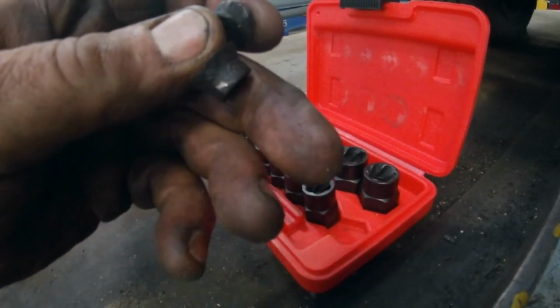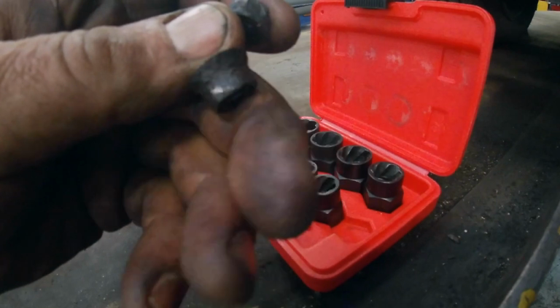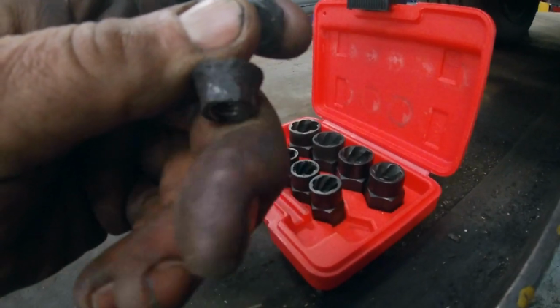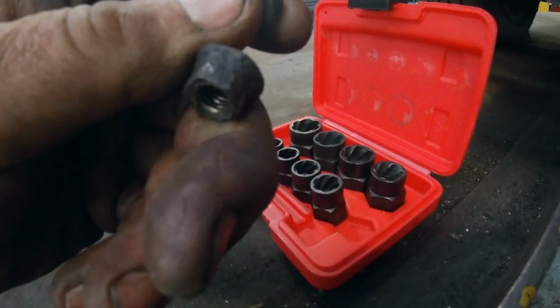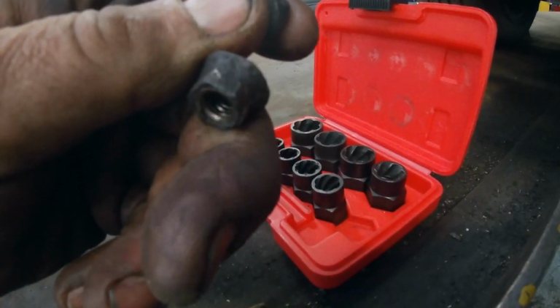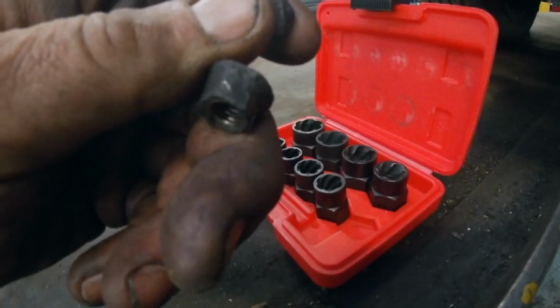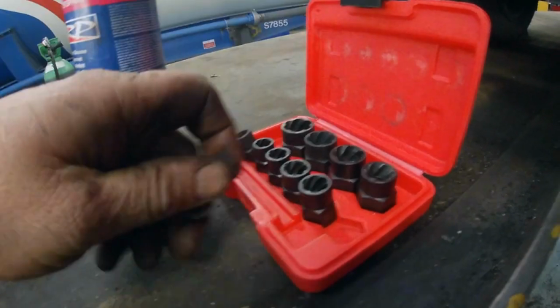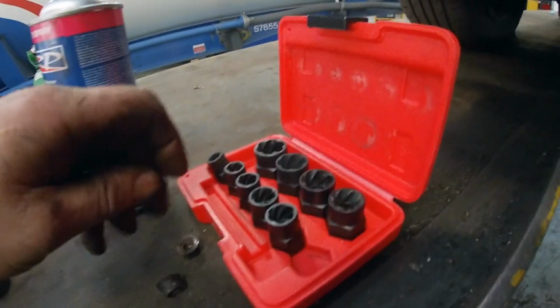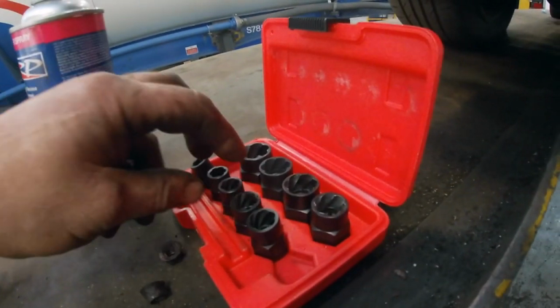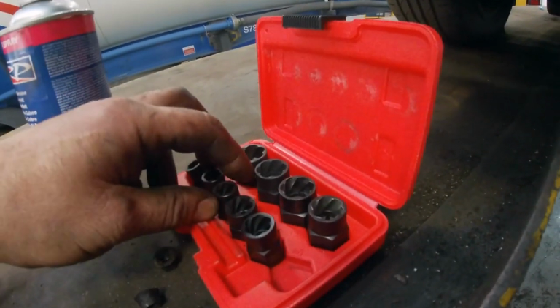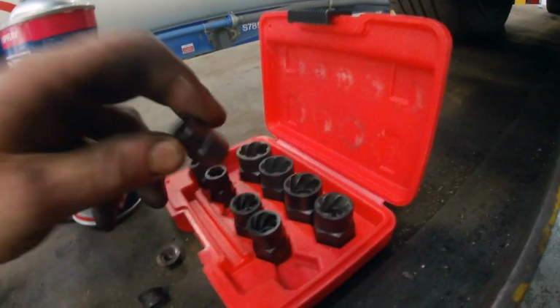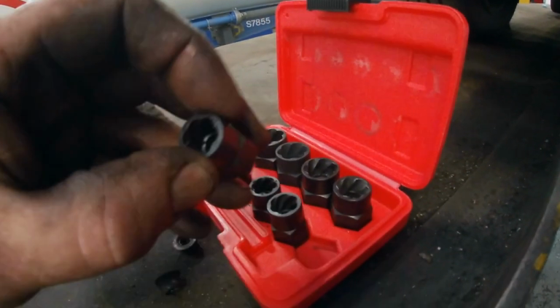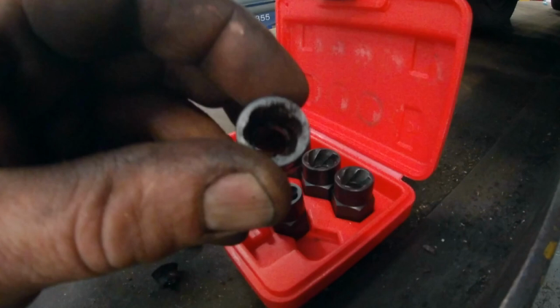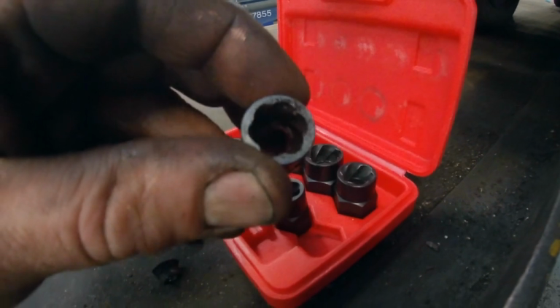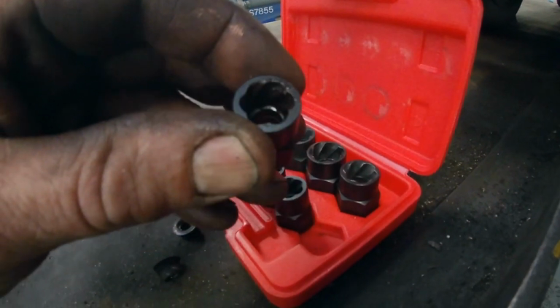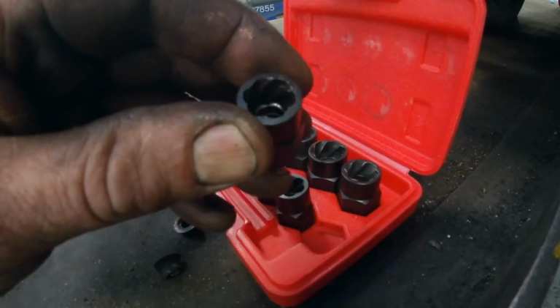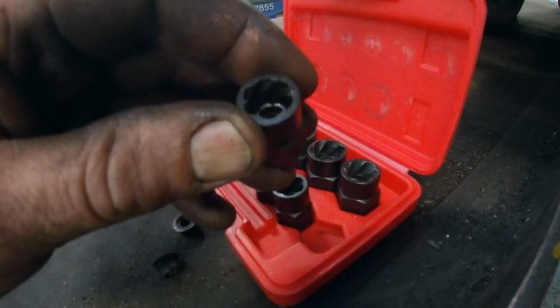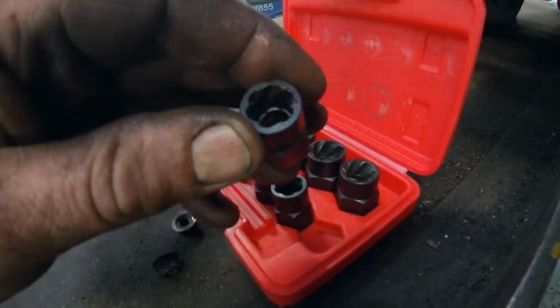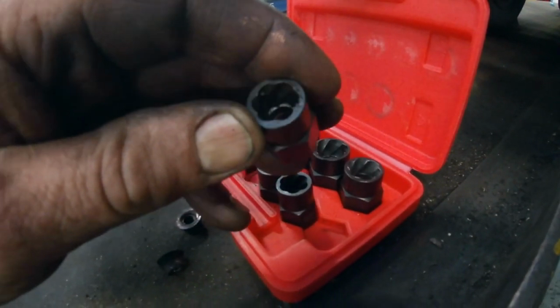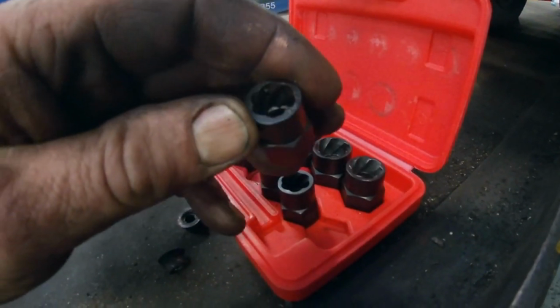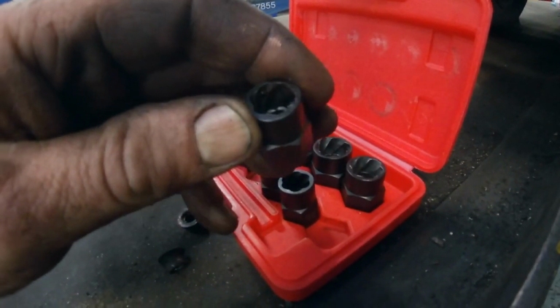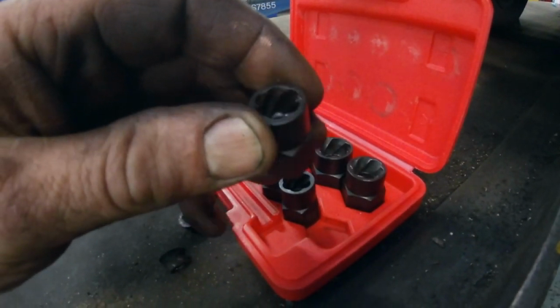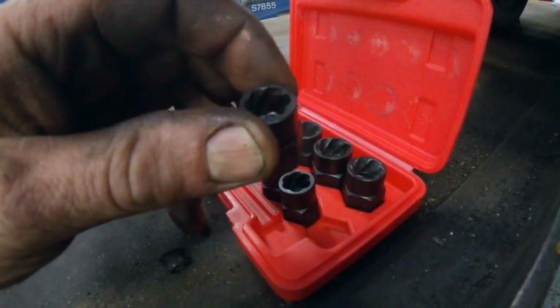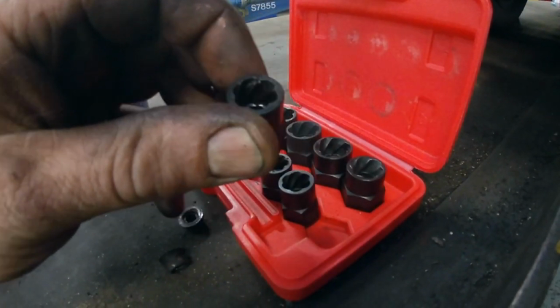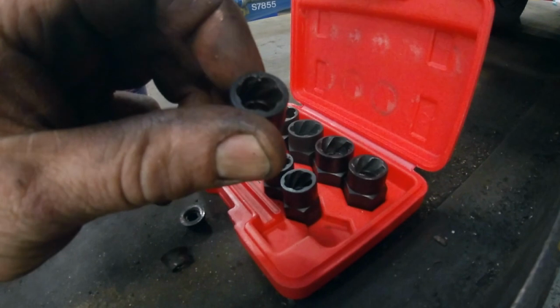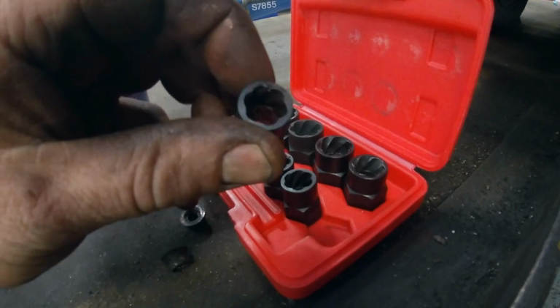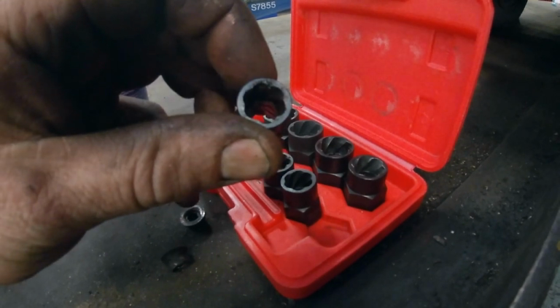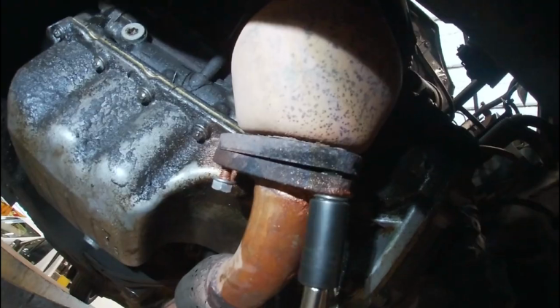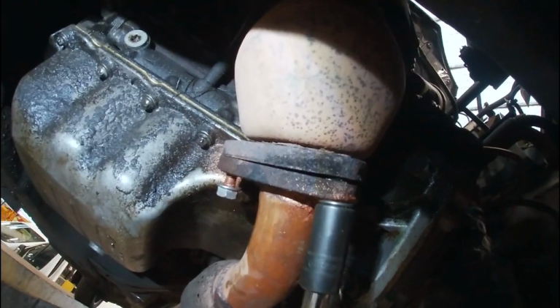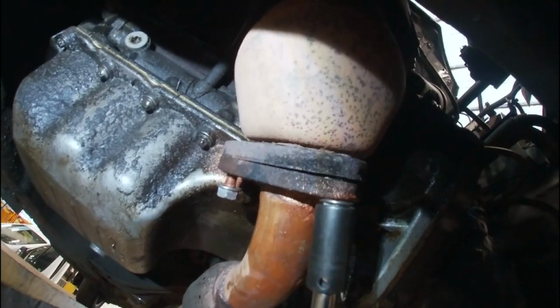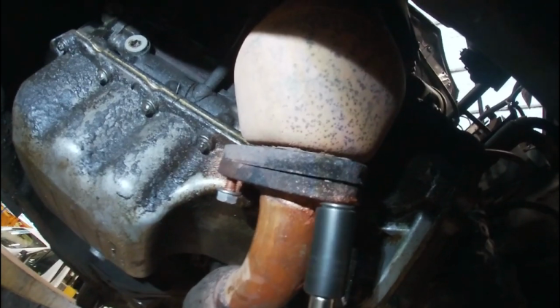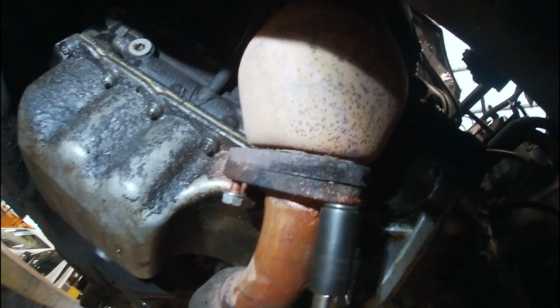What it is with these tools — they bite in. You can only use them one way, which is to undo. They have teeth, they bite in. The harder you pull, the harder they bite. After using them for a couple of days, they haven't failed me — well, one did, but I'll tell you about that in a little while in this video.